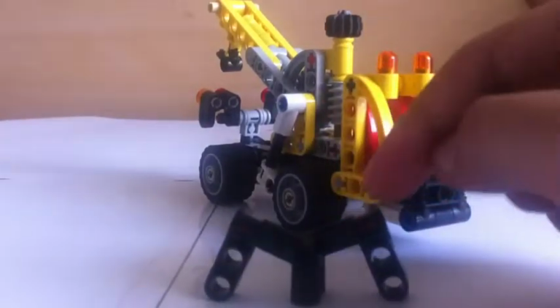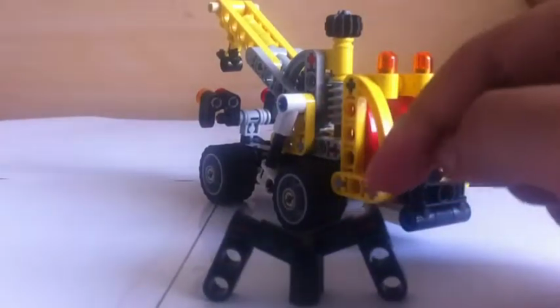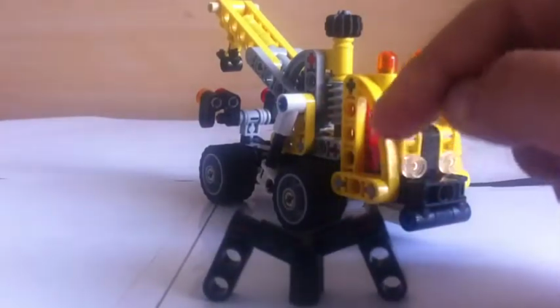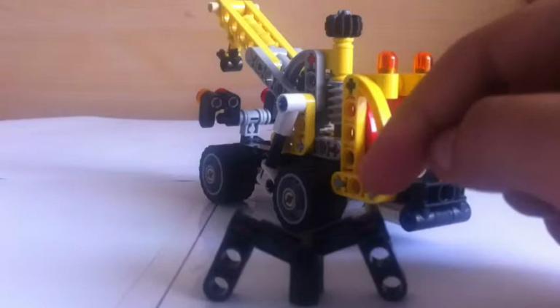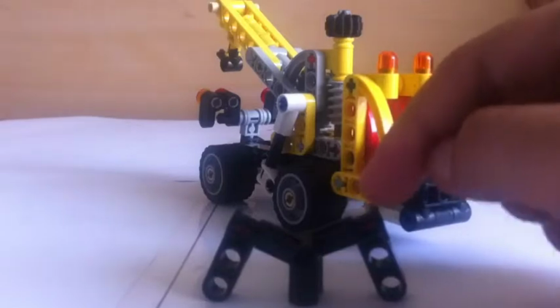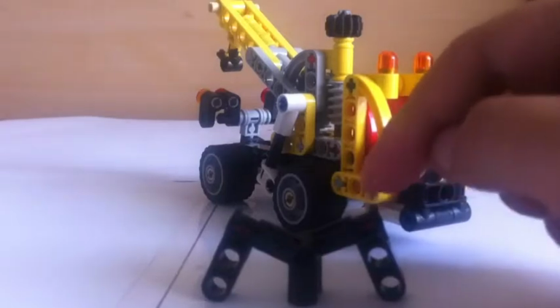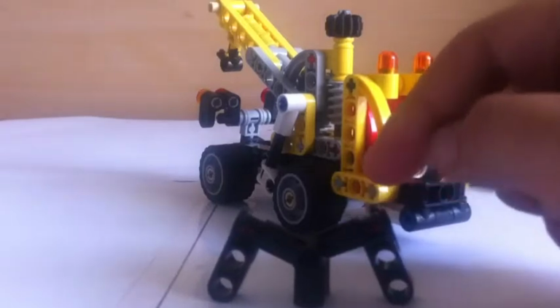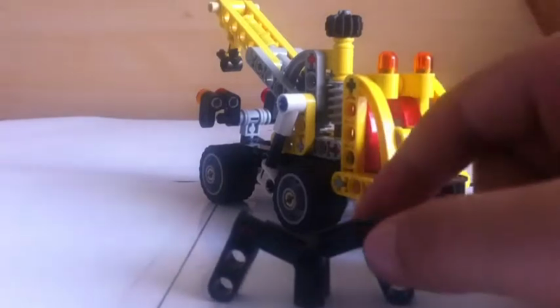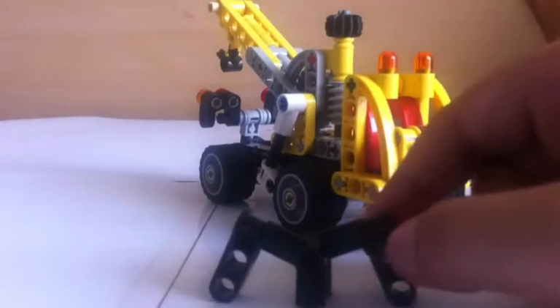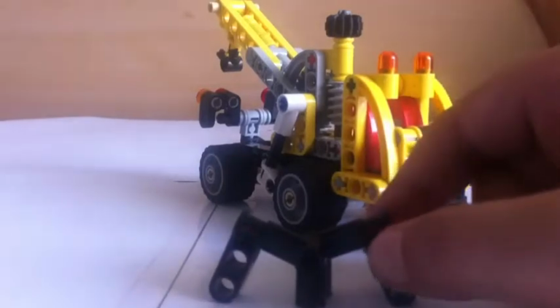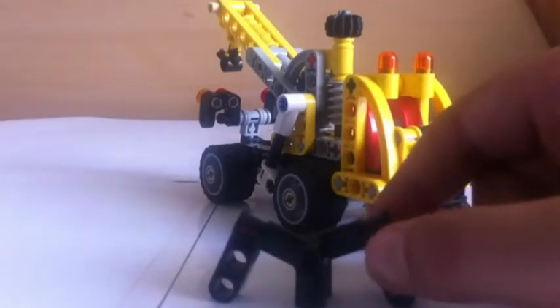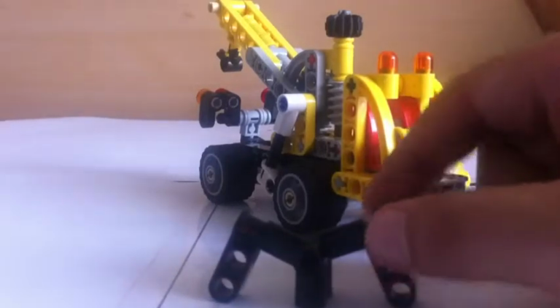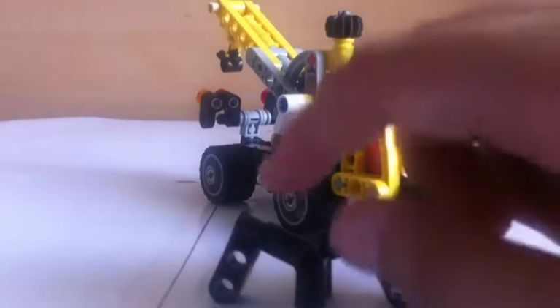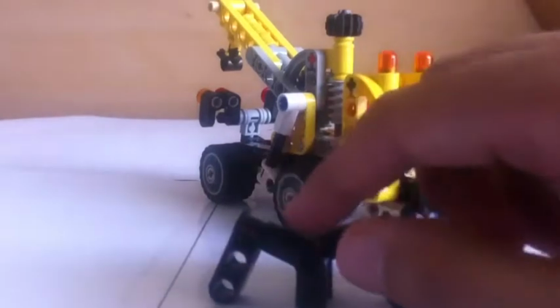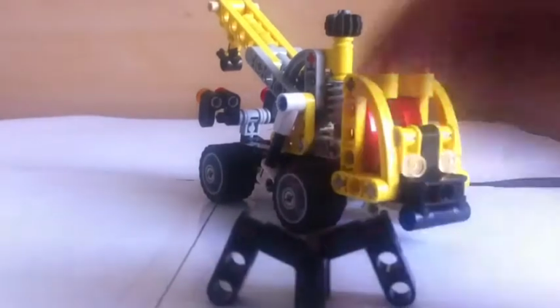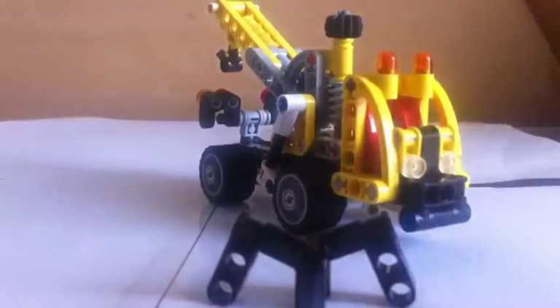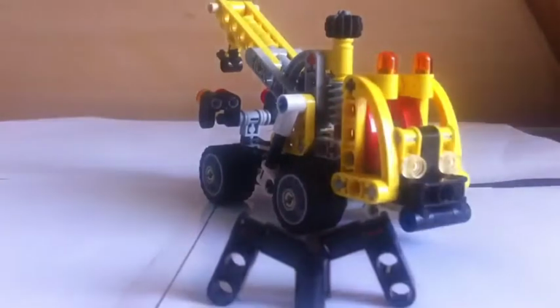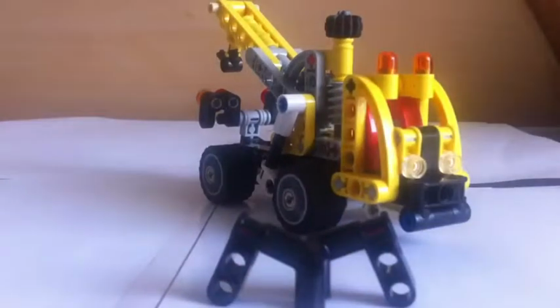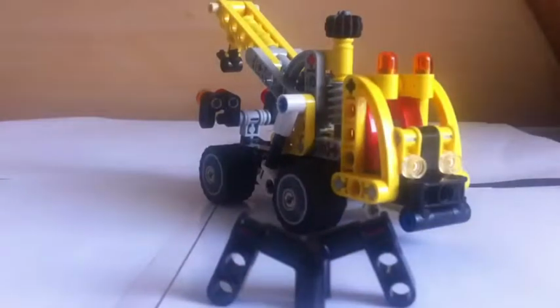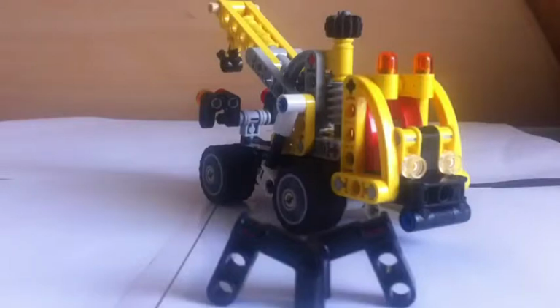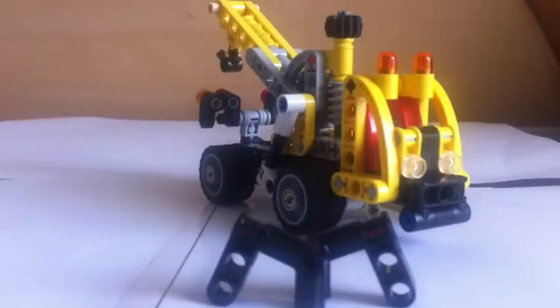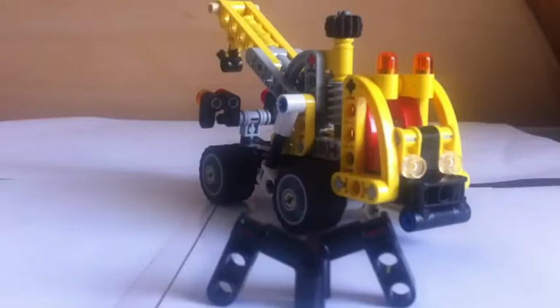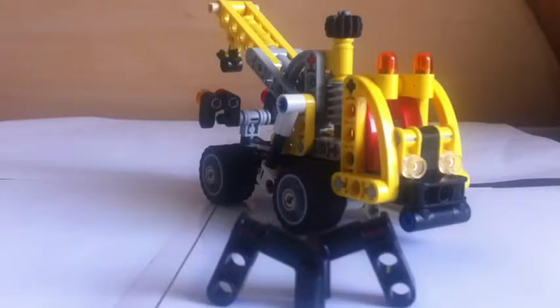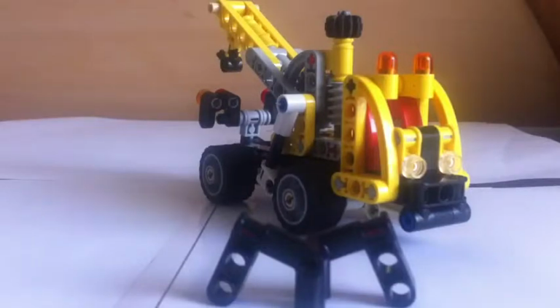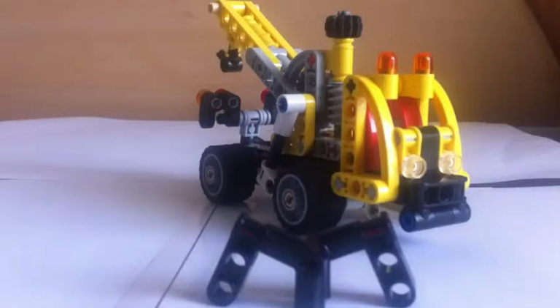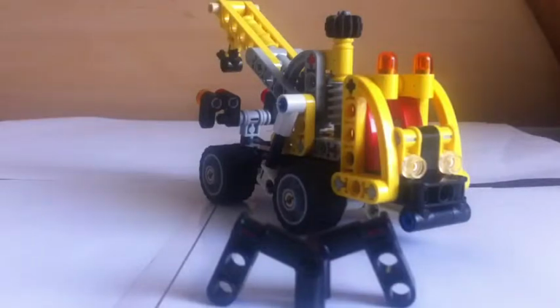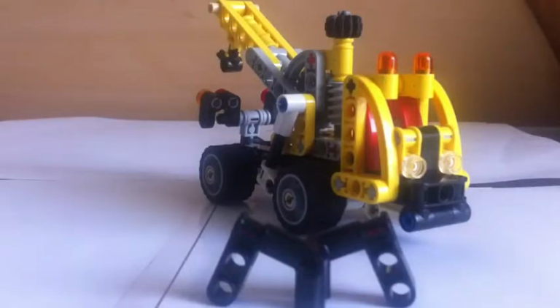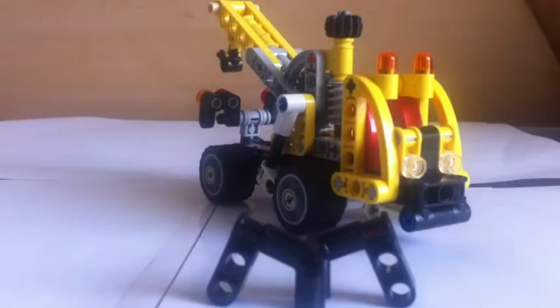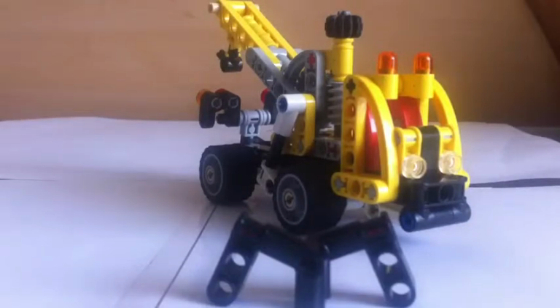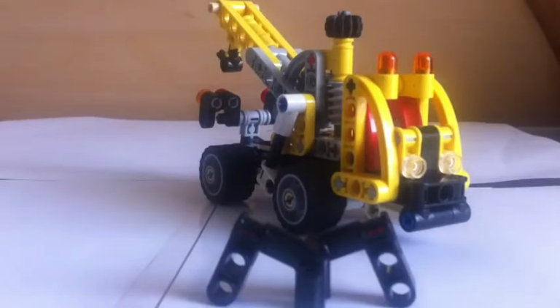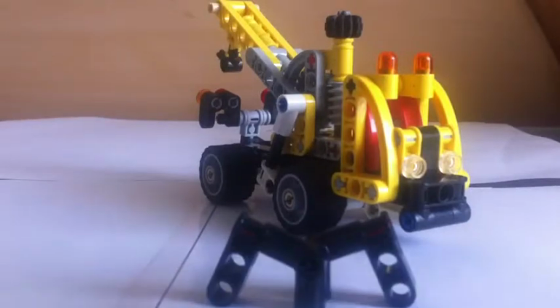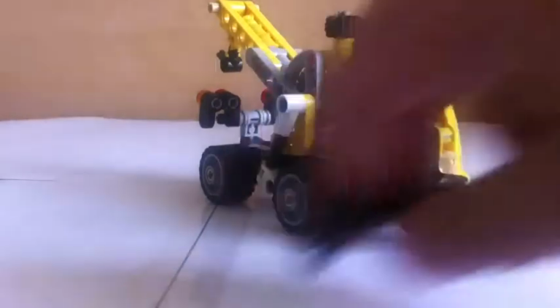I'm going to show the Master Builder symbol in every video. This was the Technic Tow Truck.